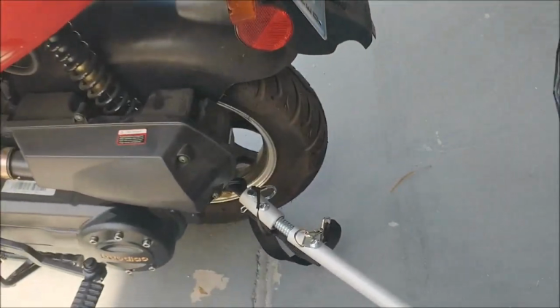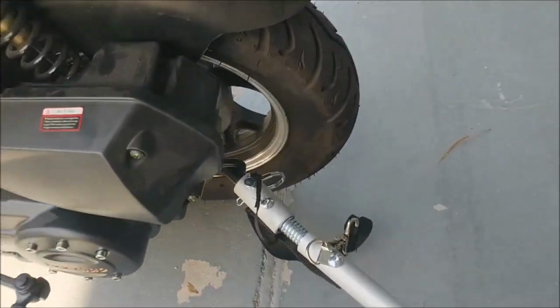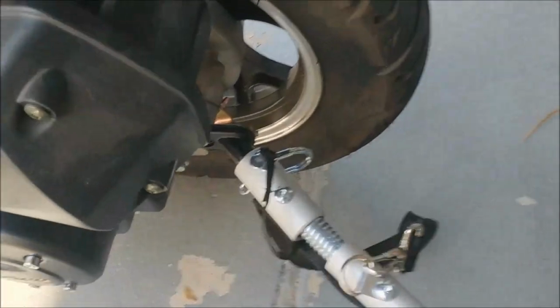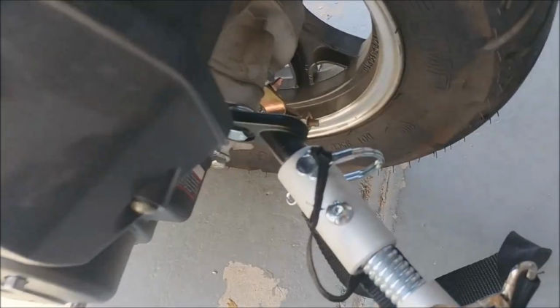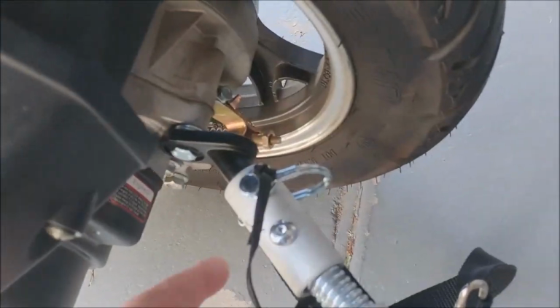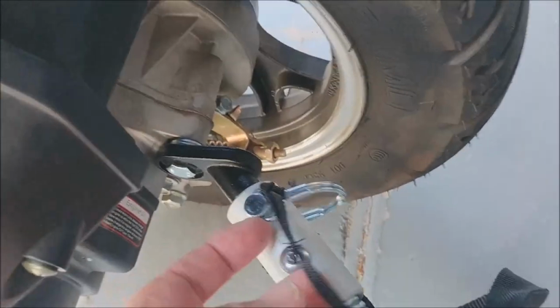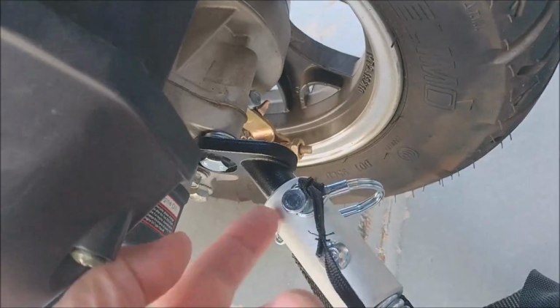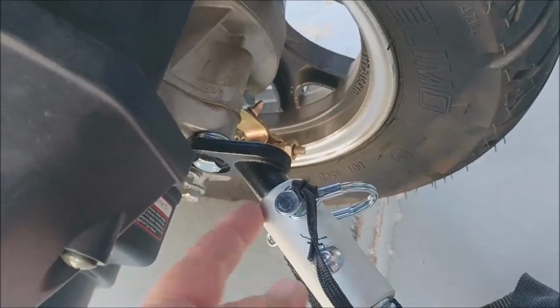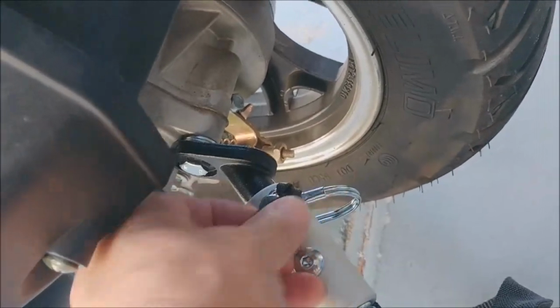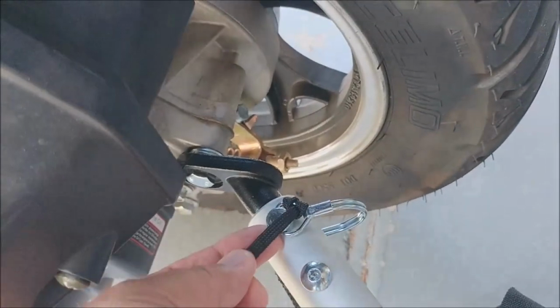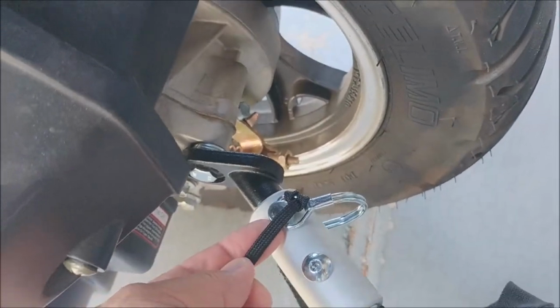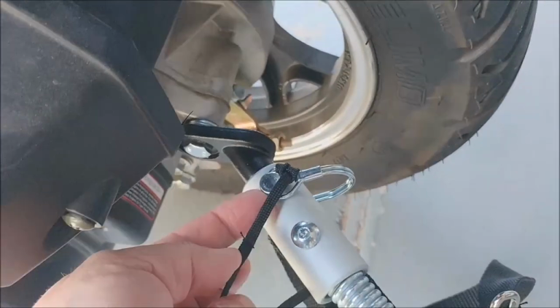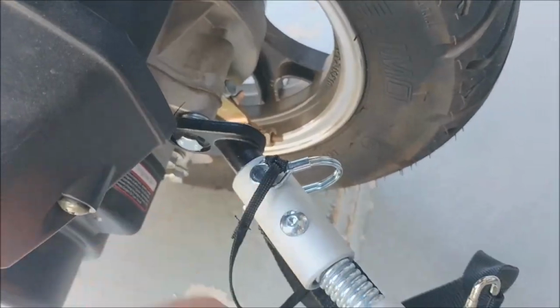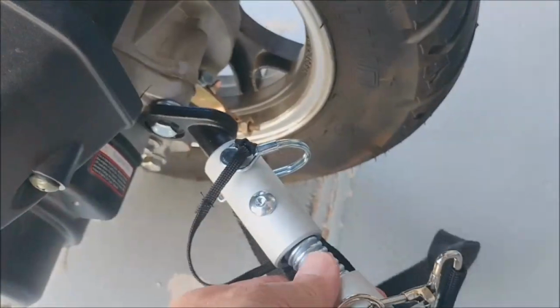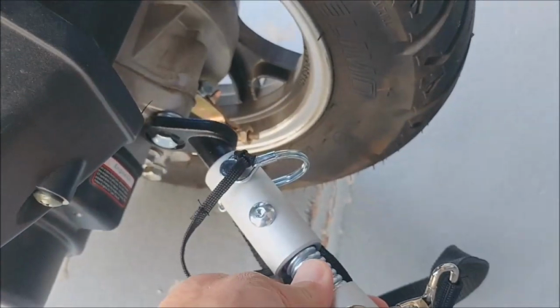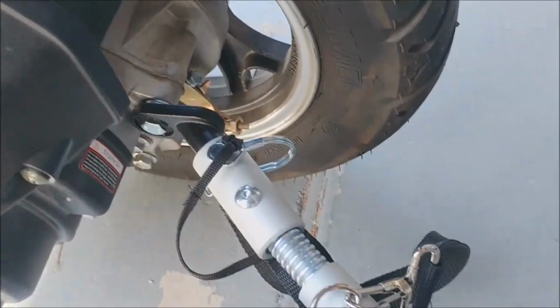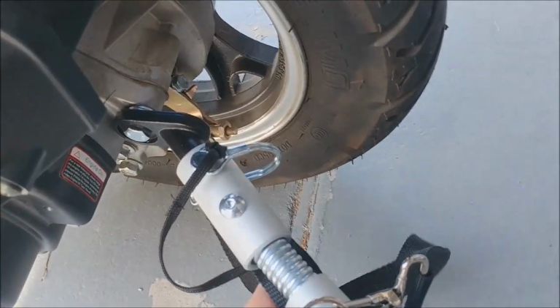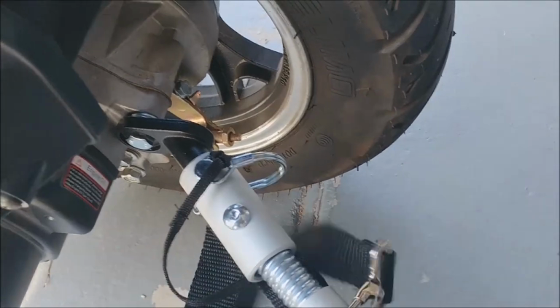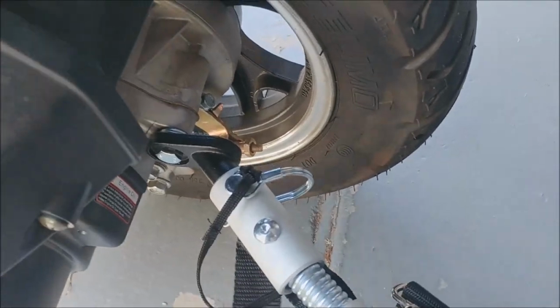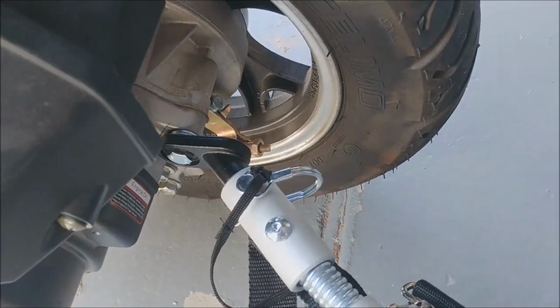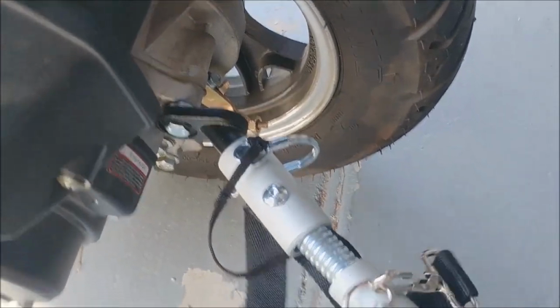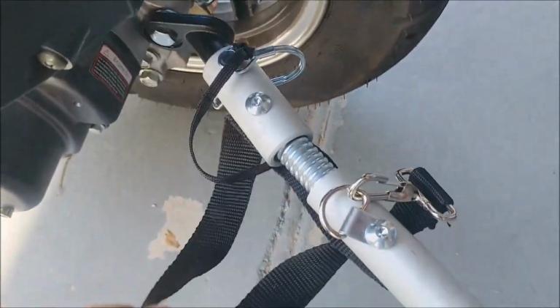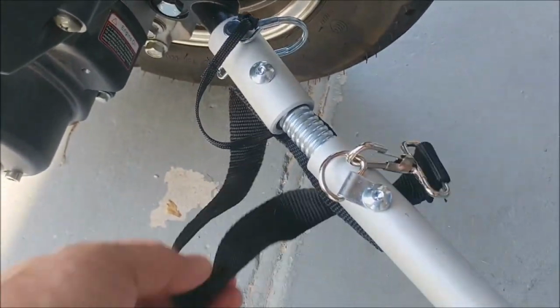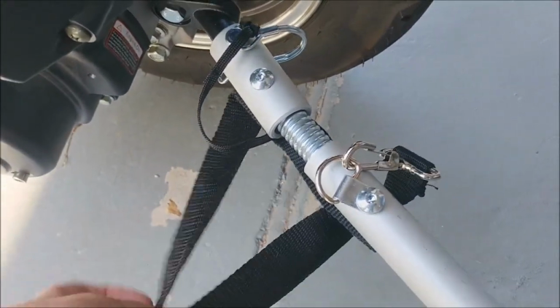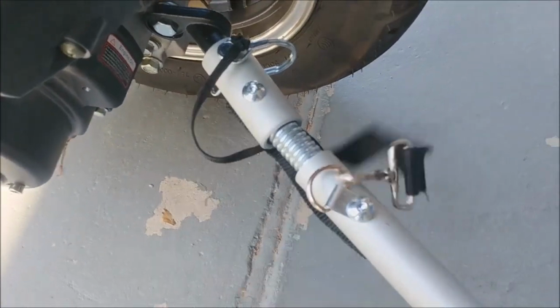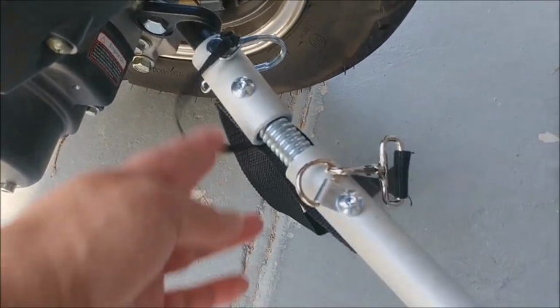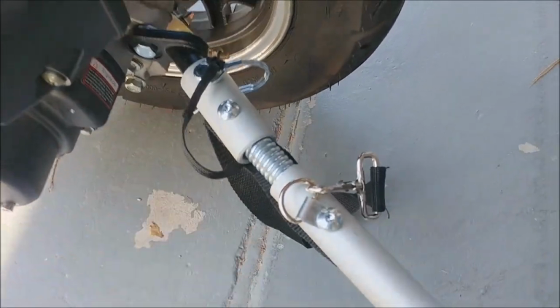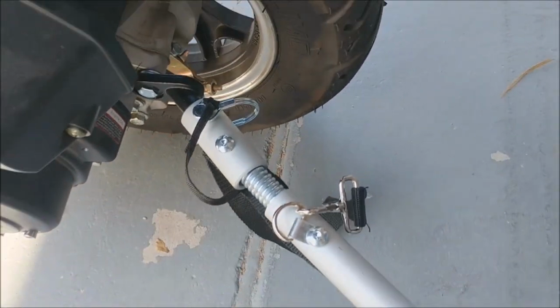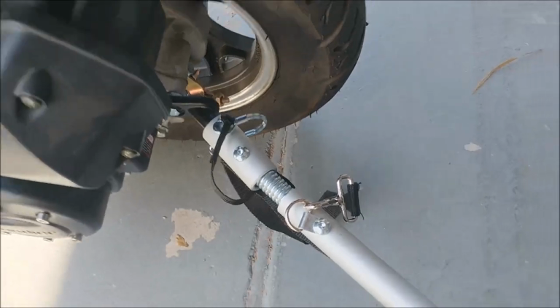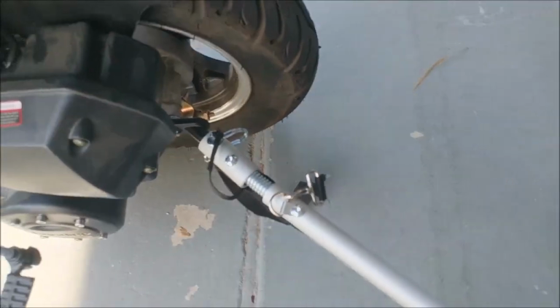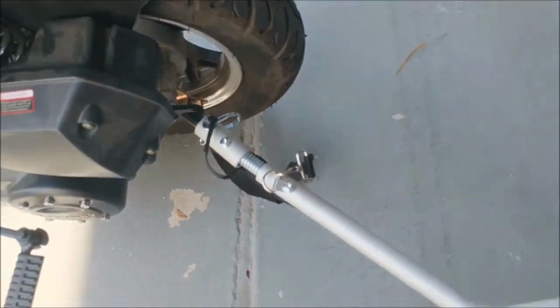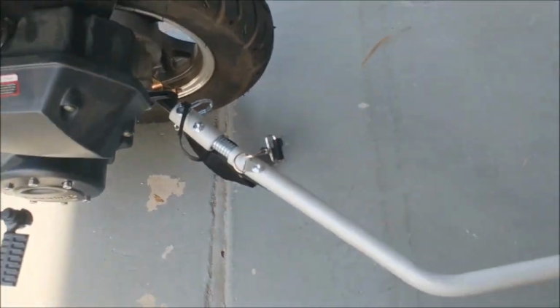This has a quick release here, and it also has this strap. So in case something happens, it still hangs on — they don't go by themselves.